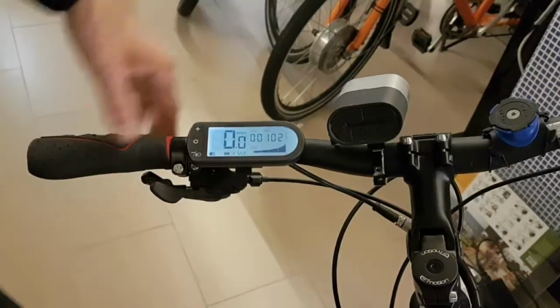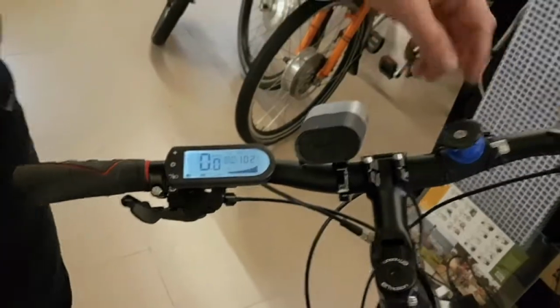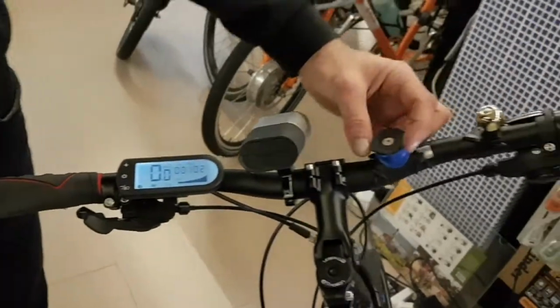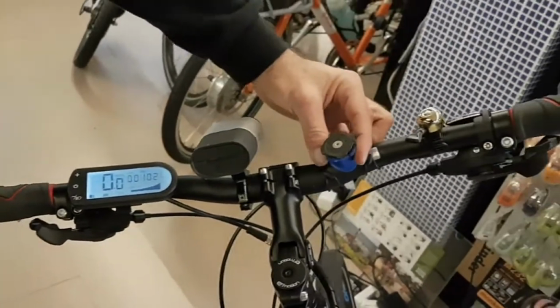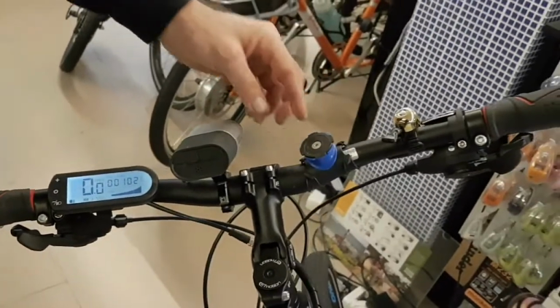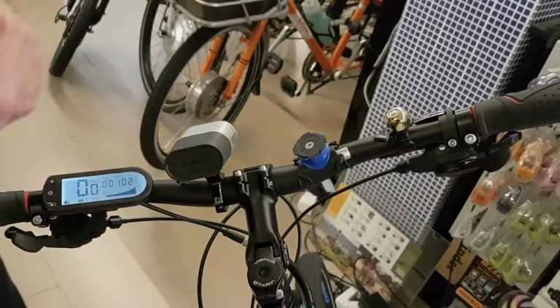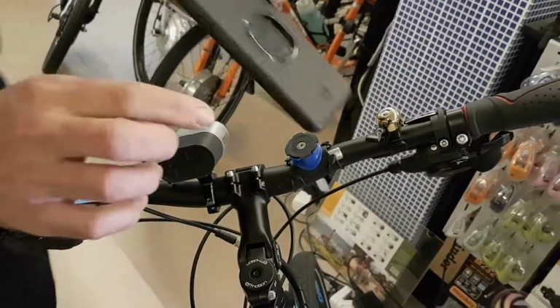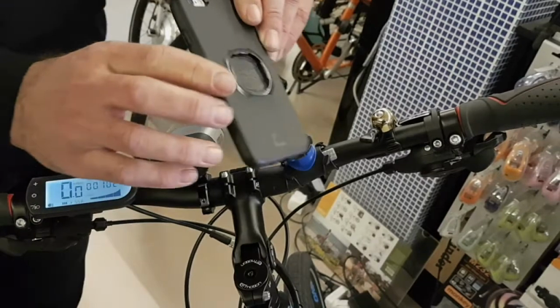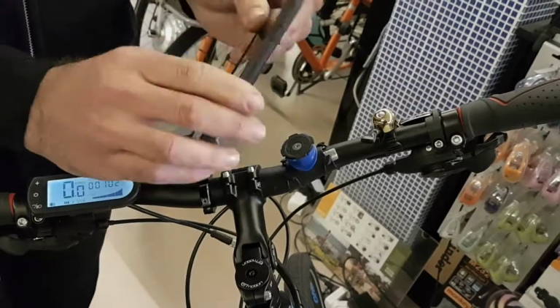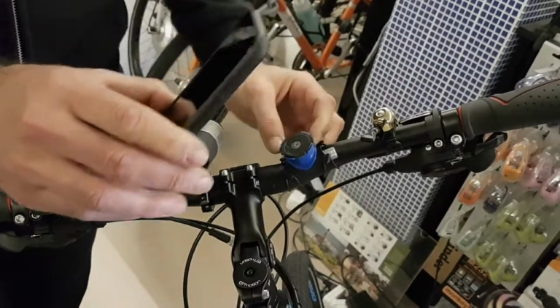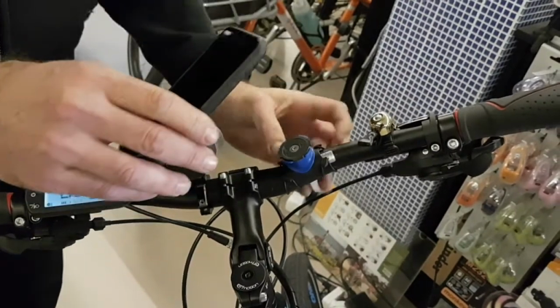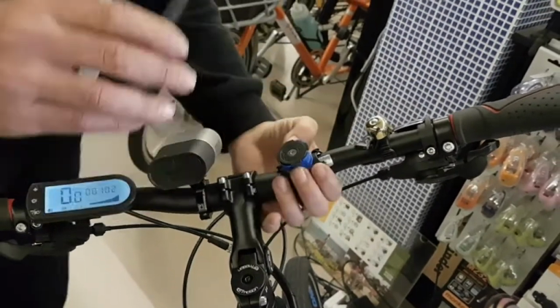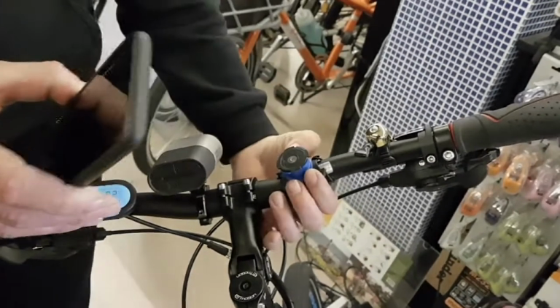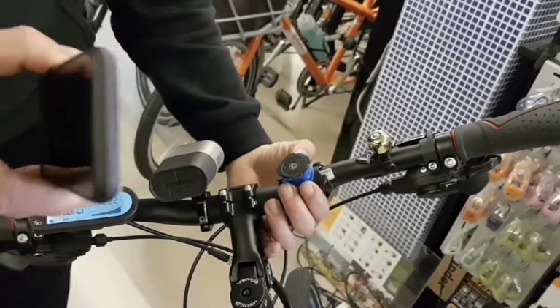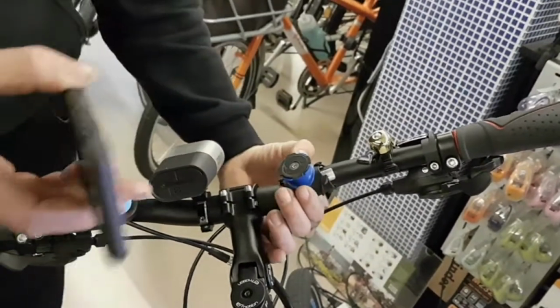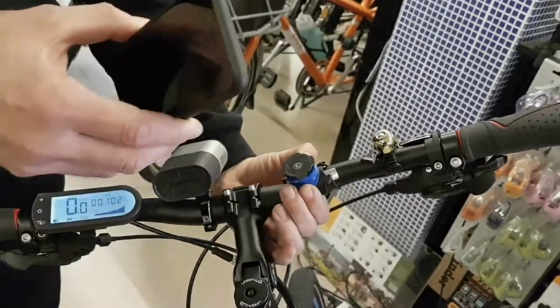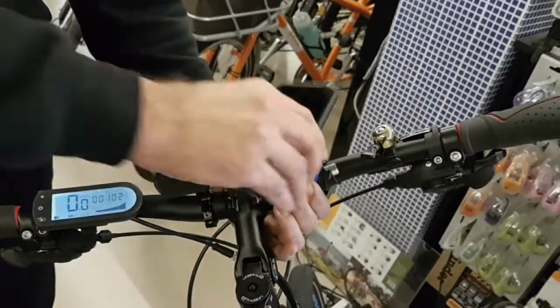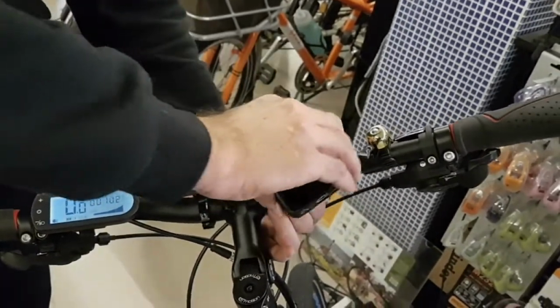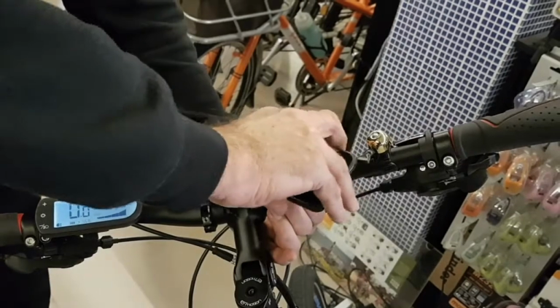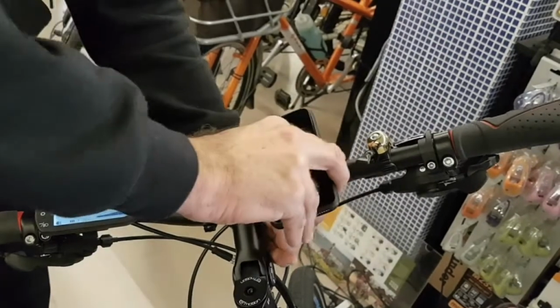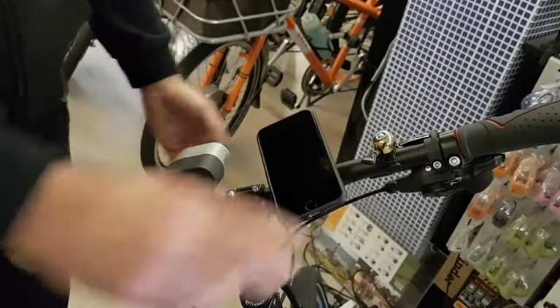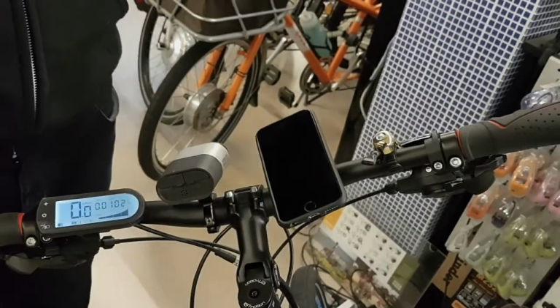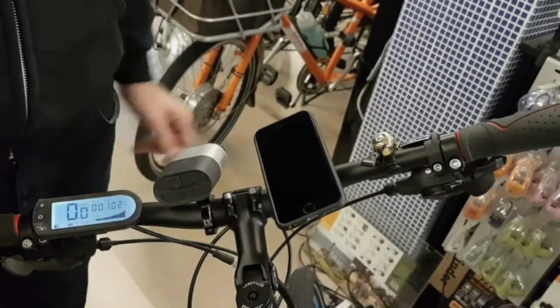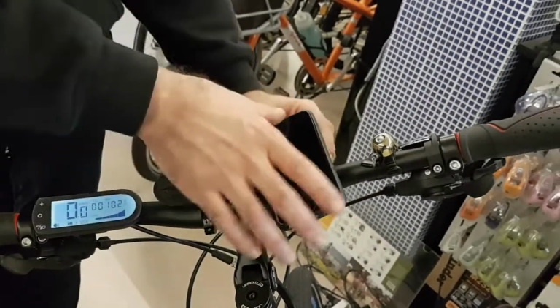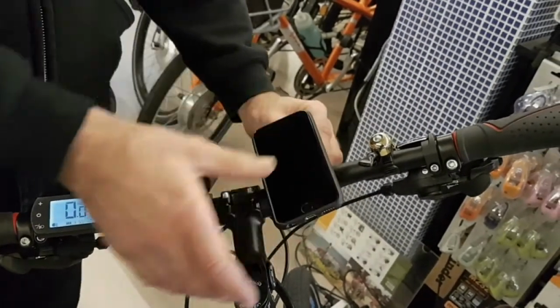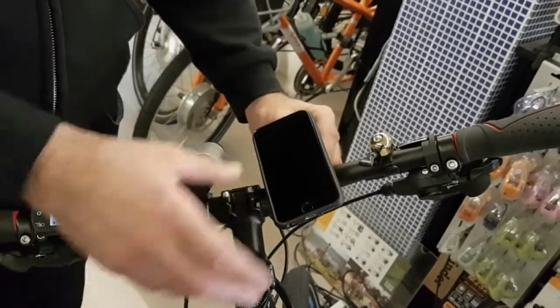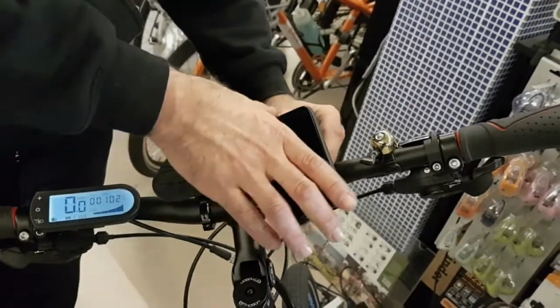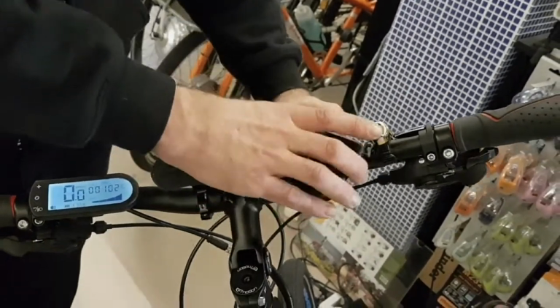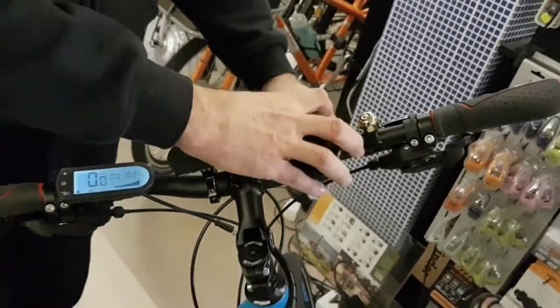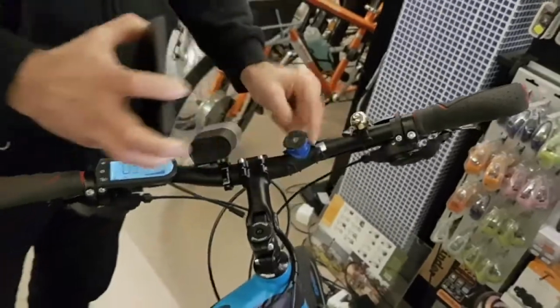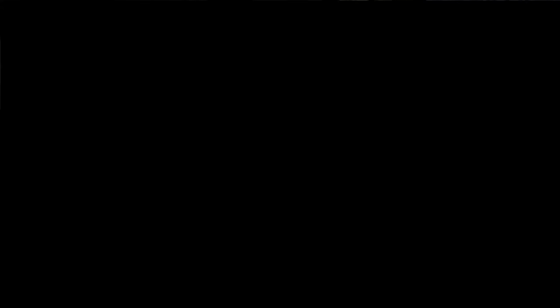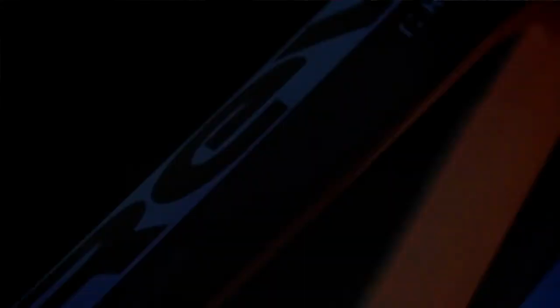This is a Quad Lock design, which we use for mounting your iPhone. It's the best design — an Australian-designed mount. You just mount your phone on there, and it's on. You can use it in widescreen or portrait orientation, and it's very strong and very simple. It's an Australian company, Quad Lock.